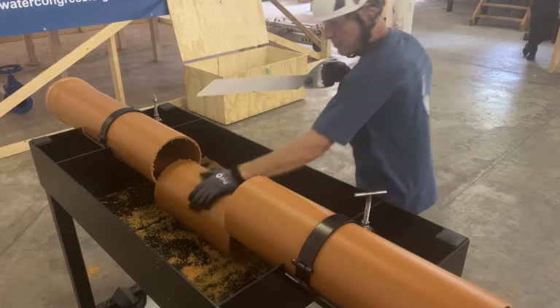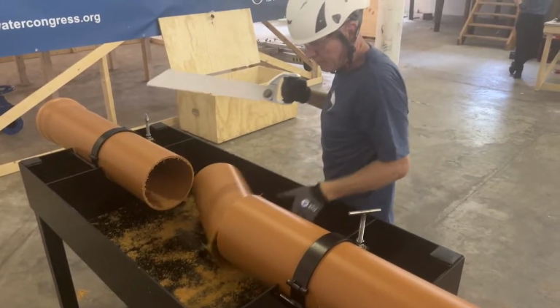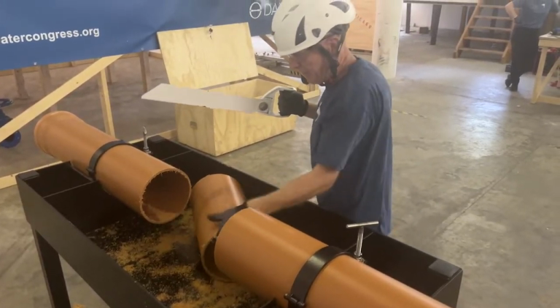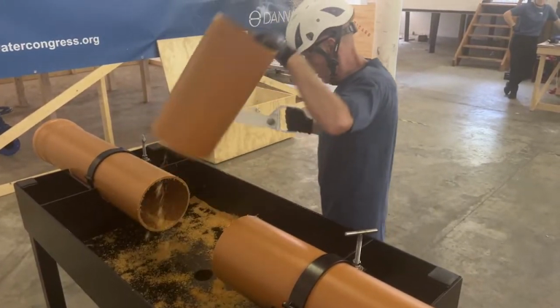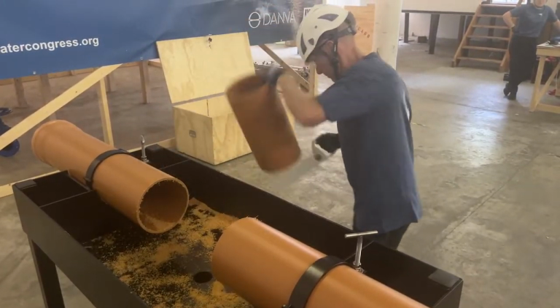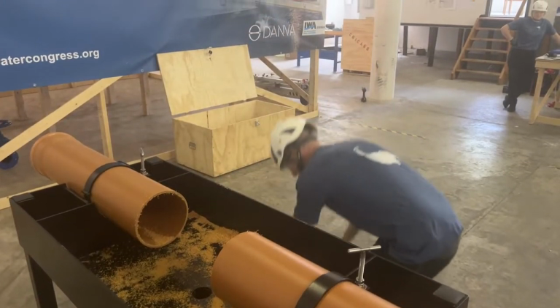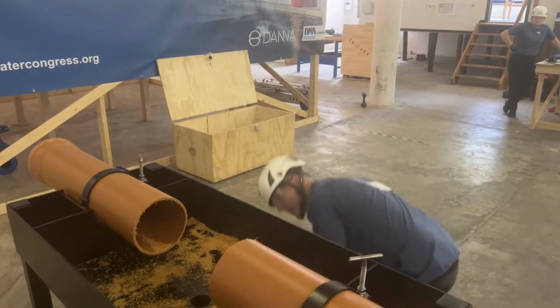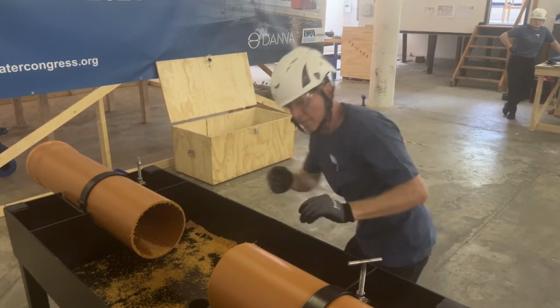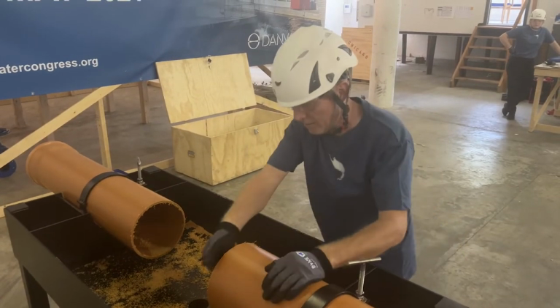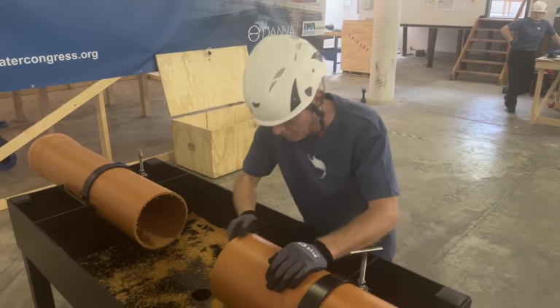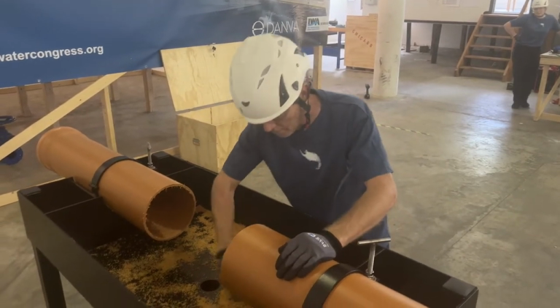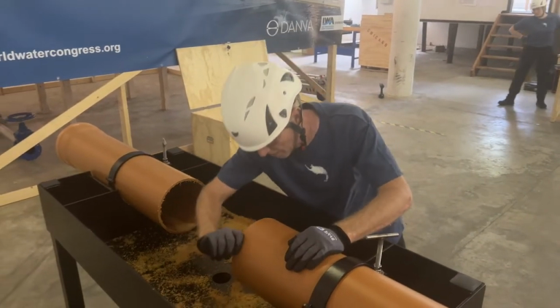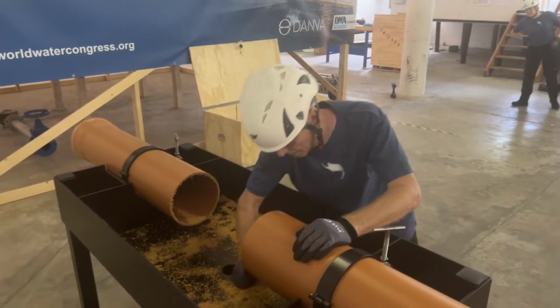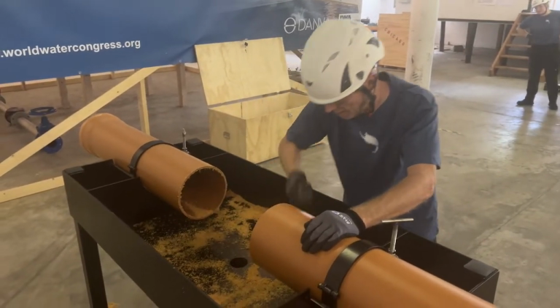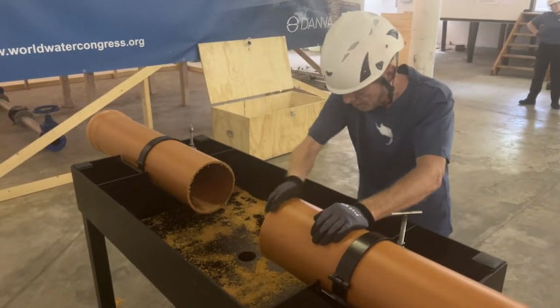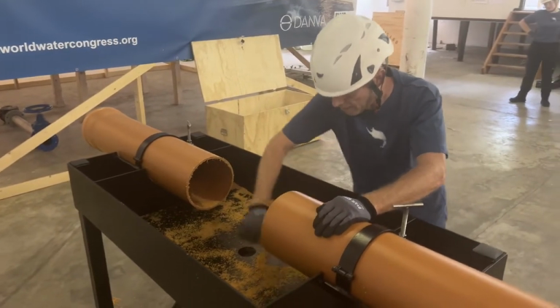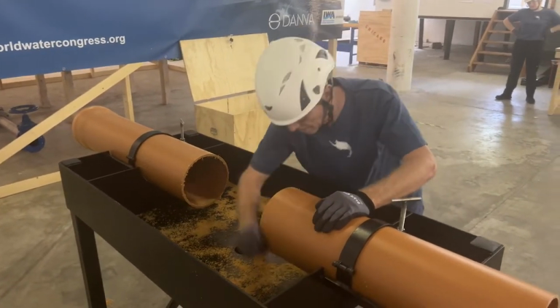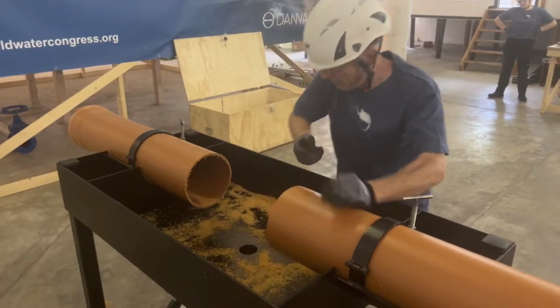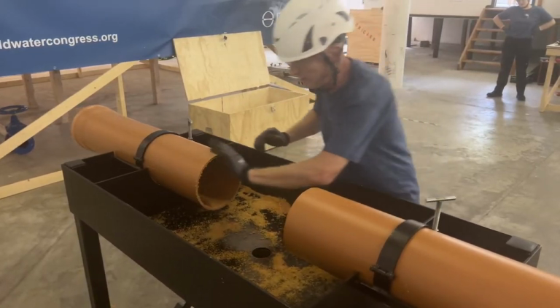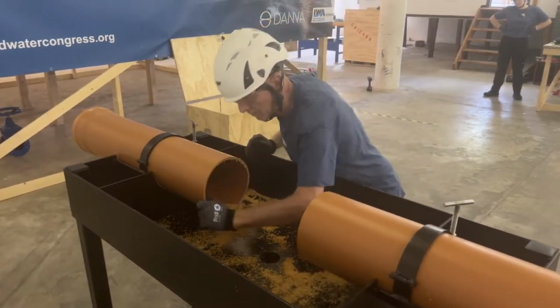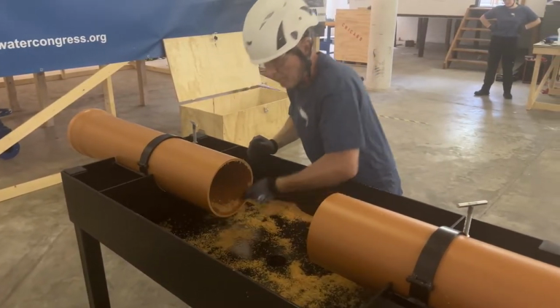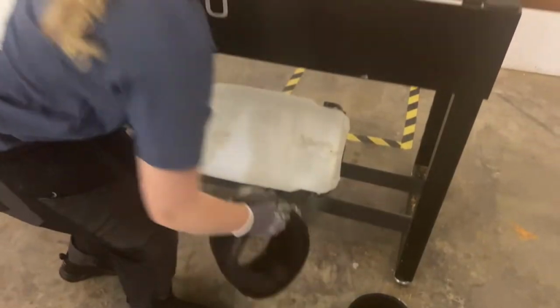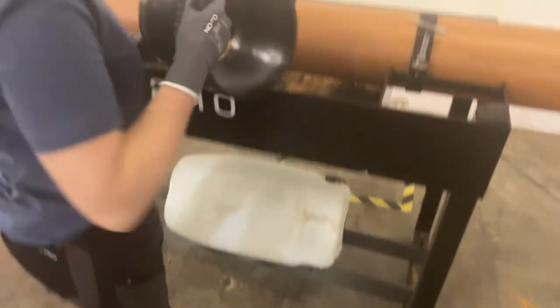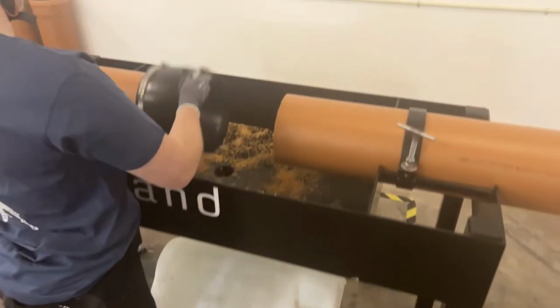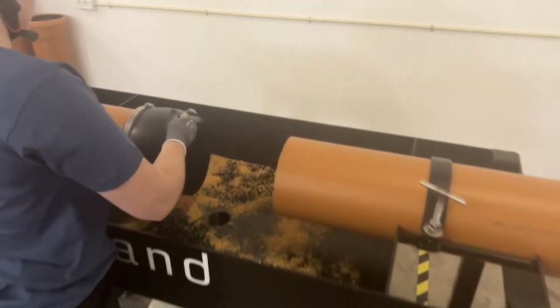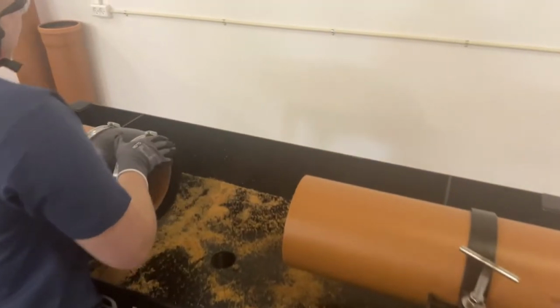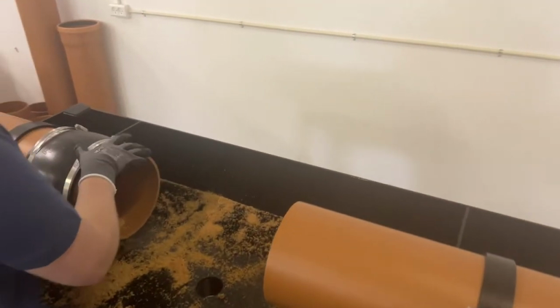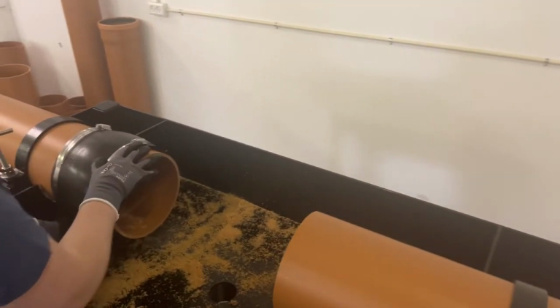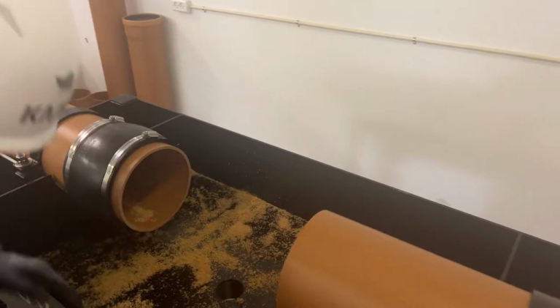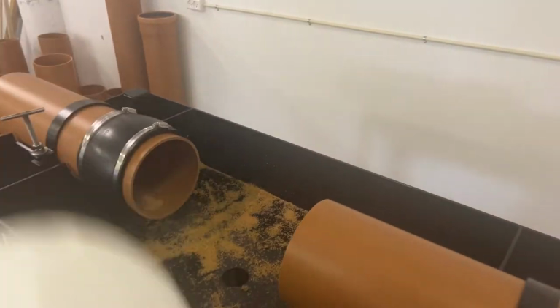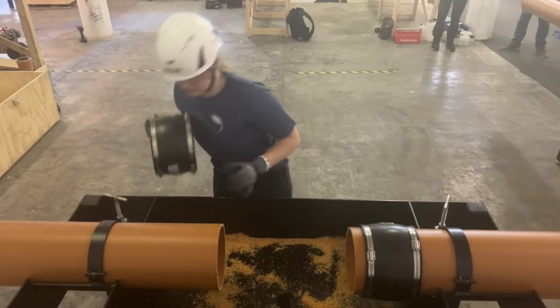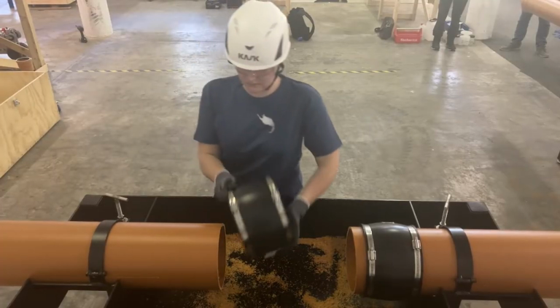When the section has been cut off it is important to clean off the ends of the pipe to make sure that the seal will be proper. Here we see the pre-mounting of the flexible couplings.